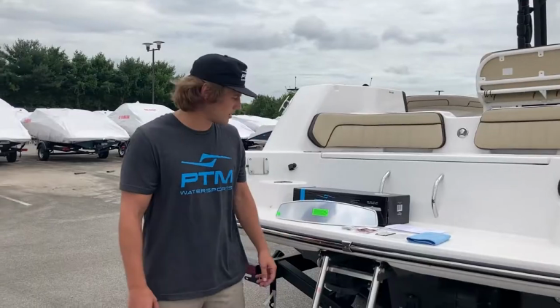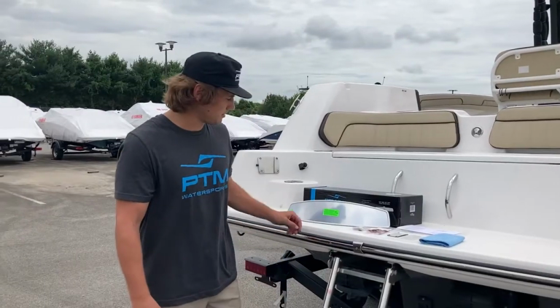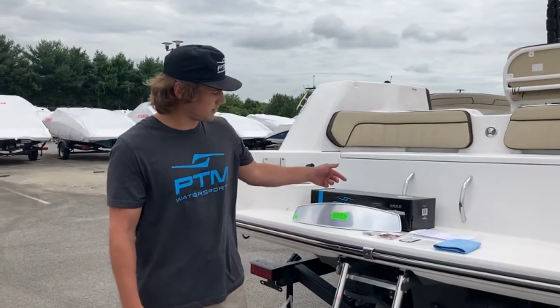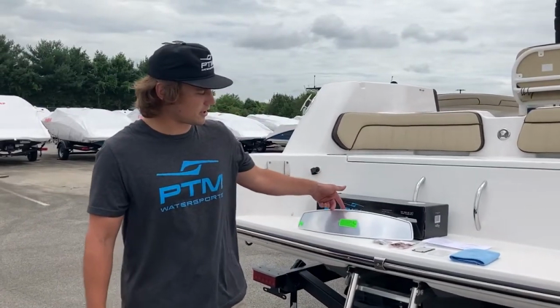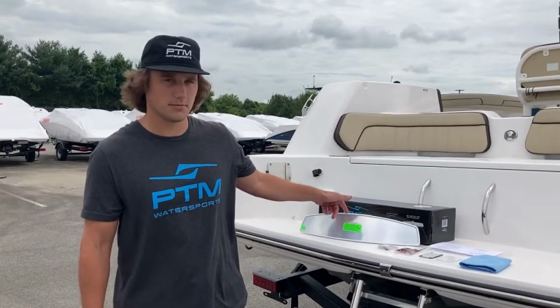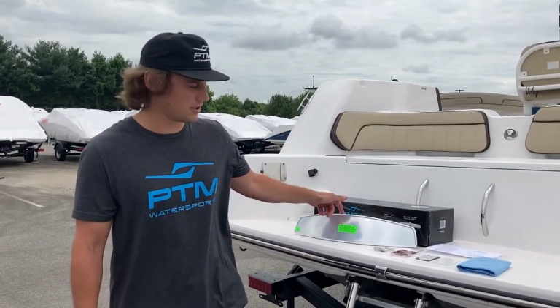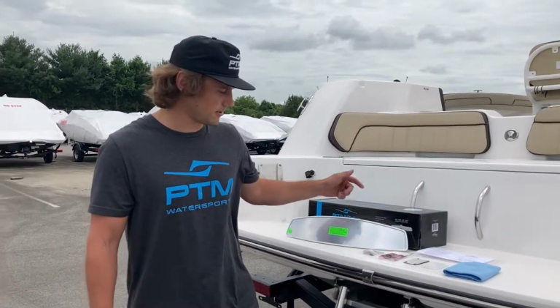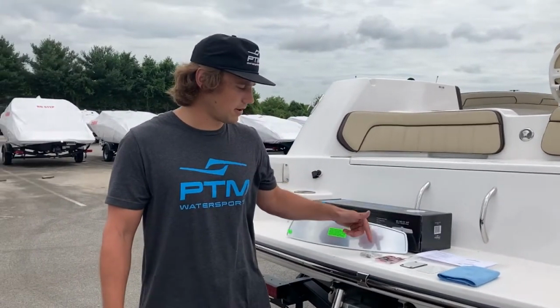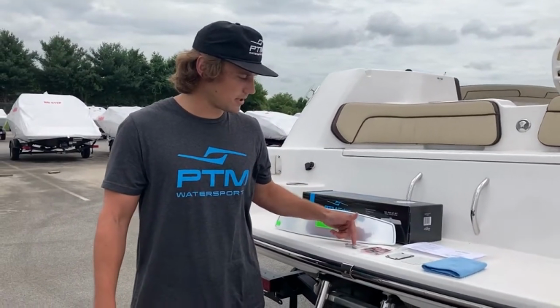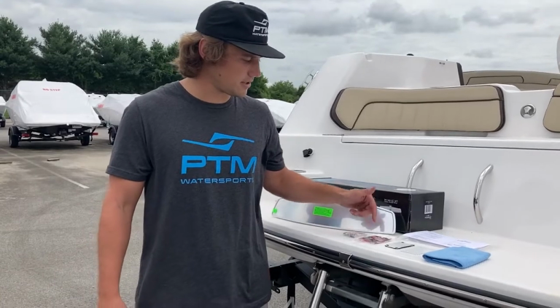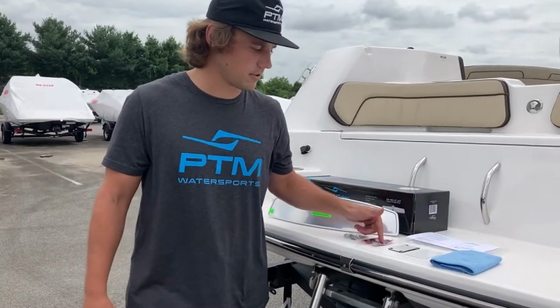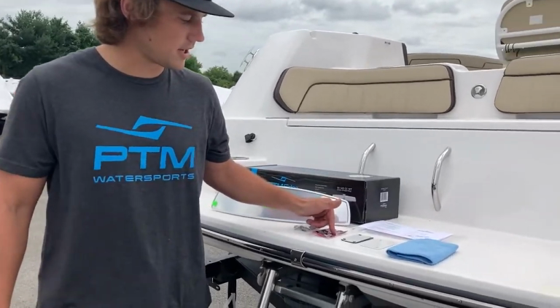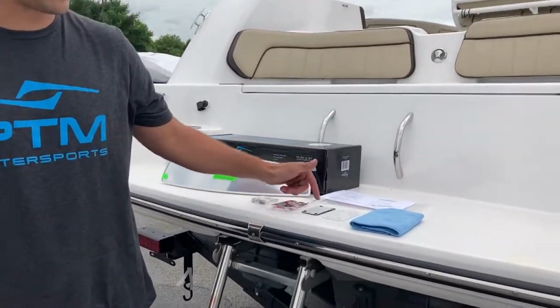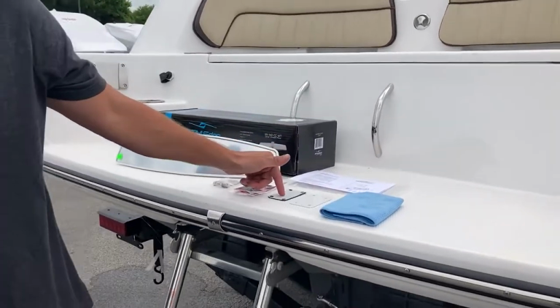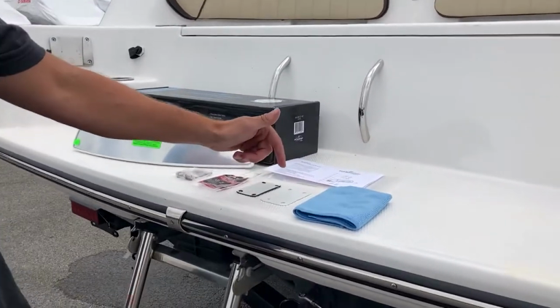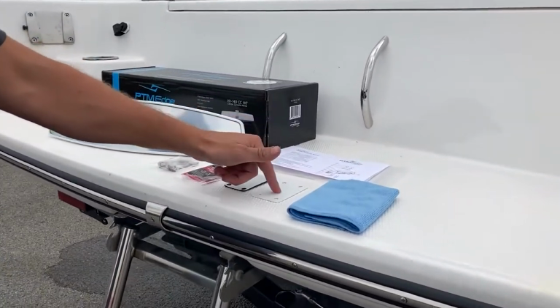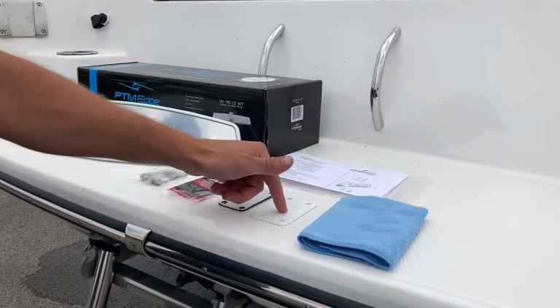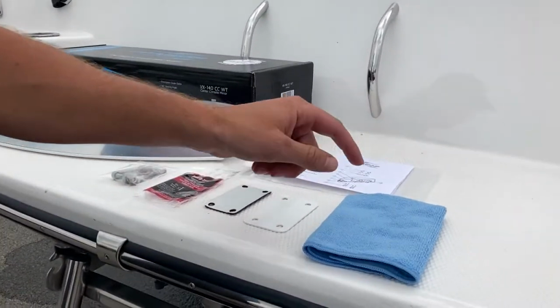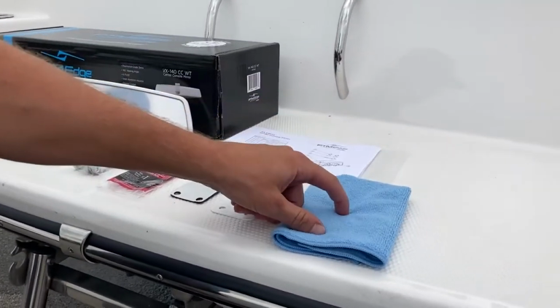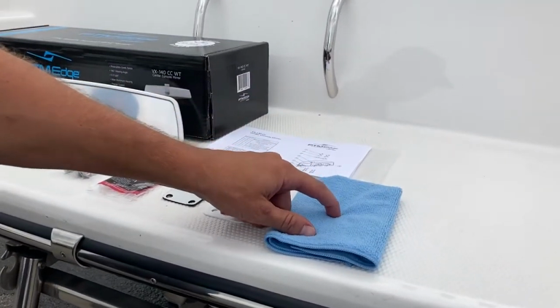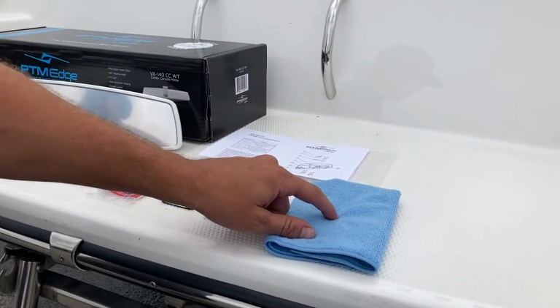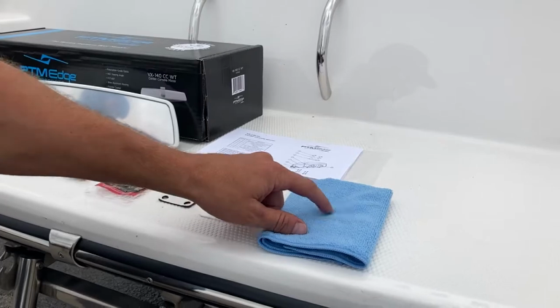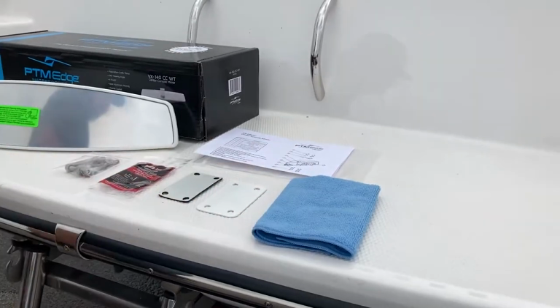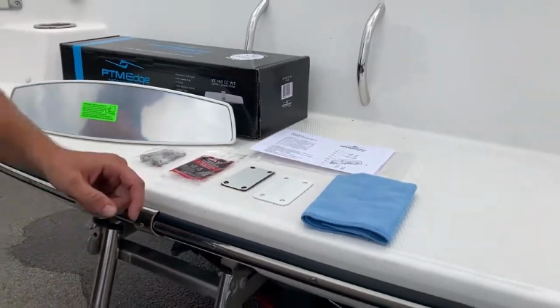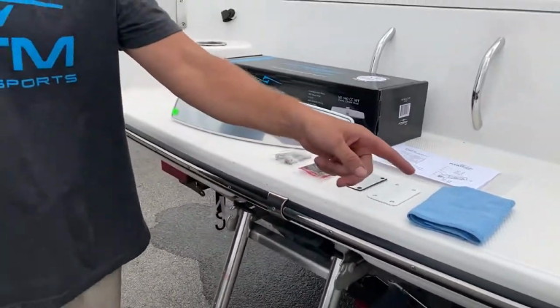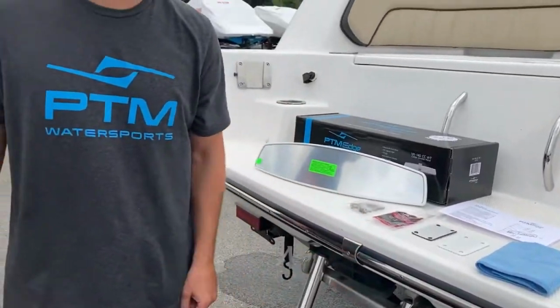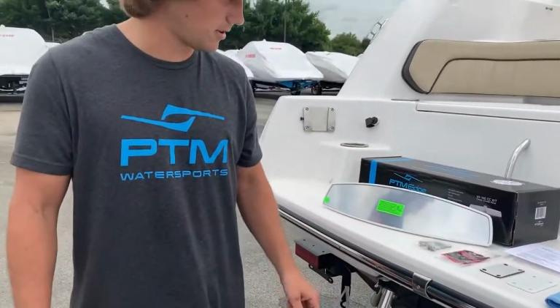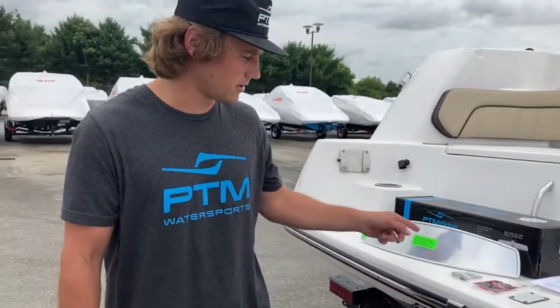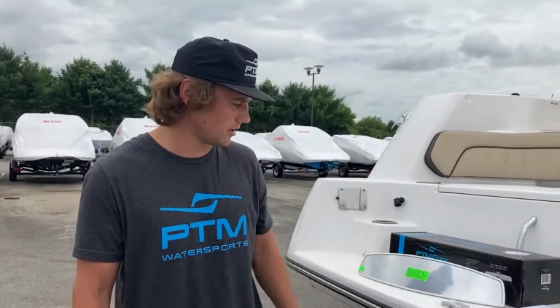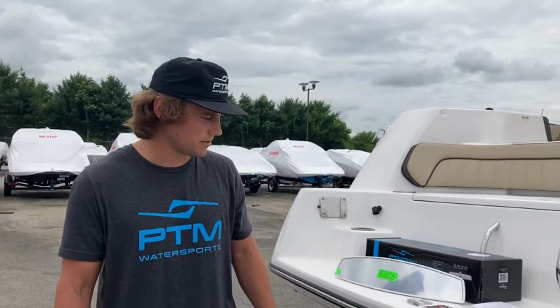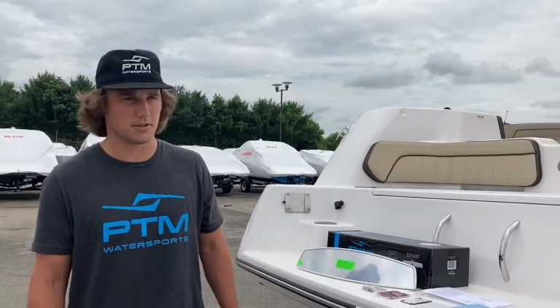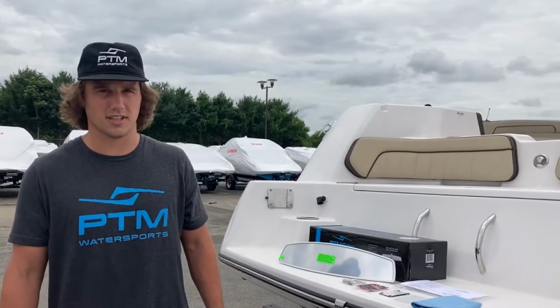When you receive your center console mirror you're also going to receive a hardware kit, some Loctite, a gasket, a washer, and a microfiber cloth. You're going to want to use your microfiber cloth to clean the prescription grade lens.